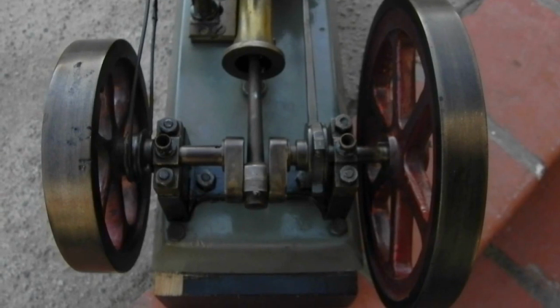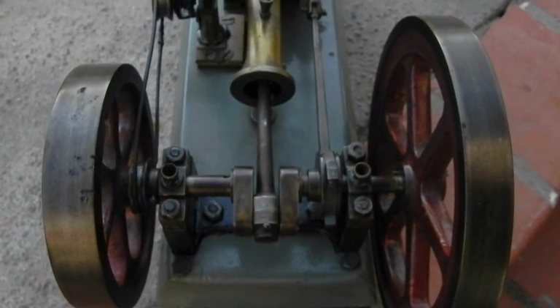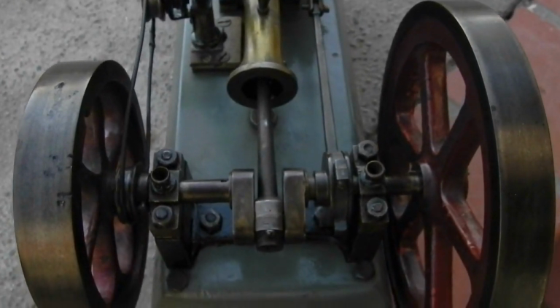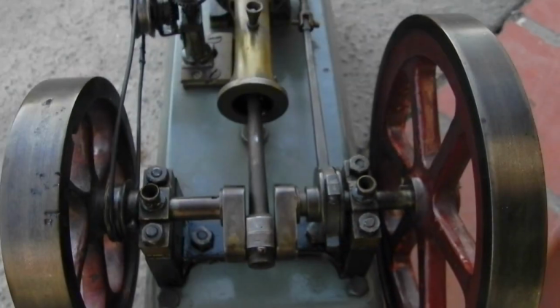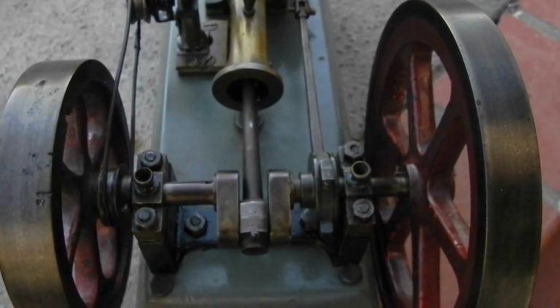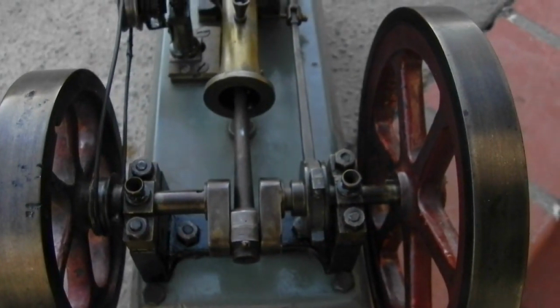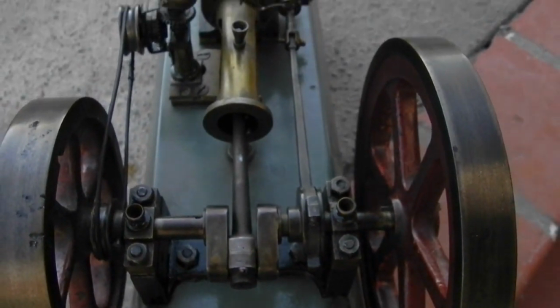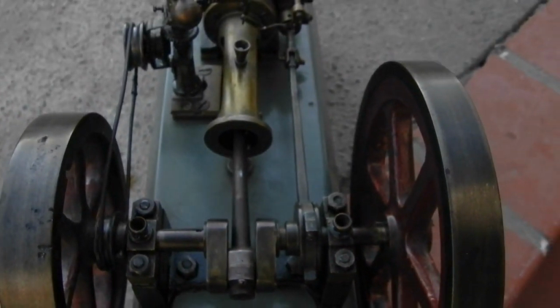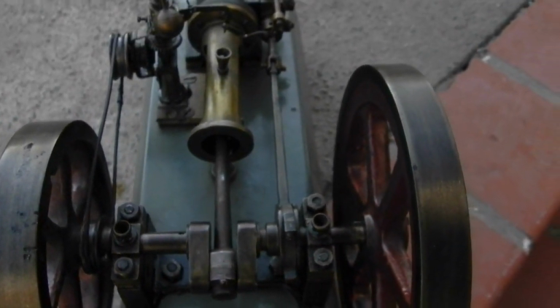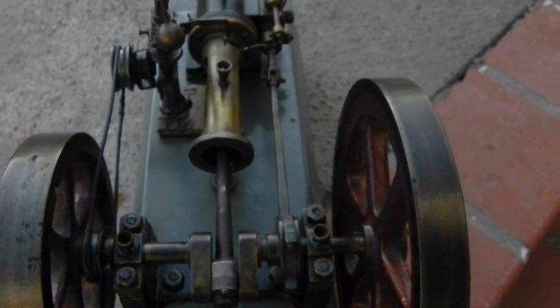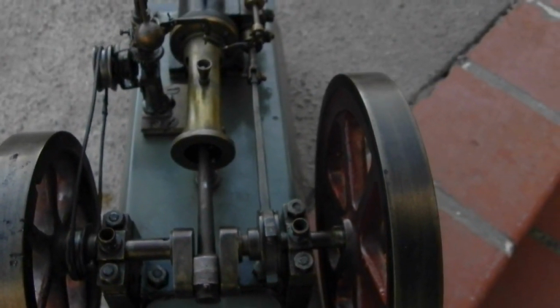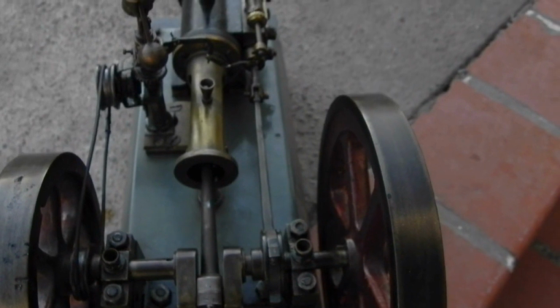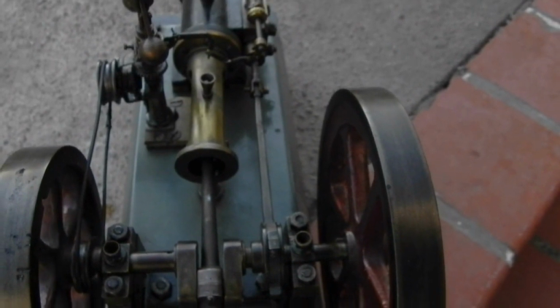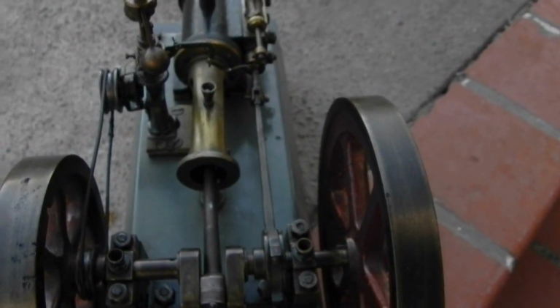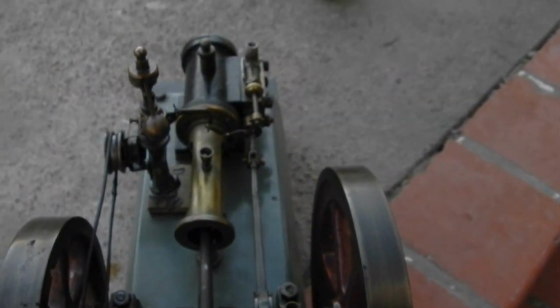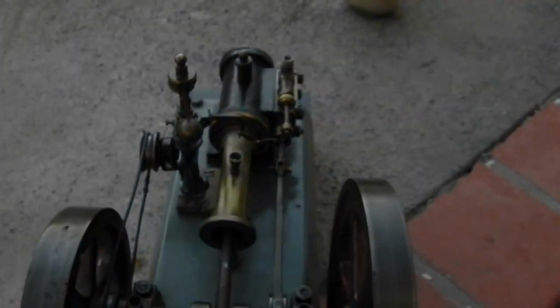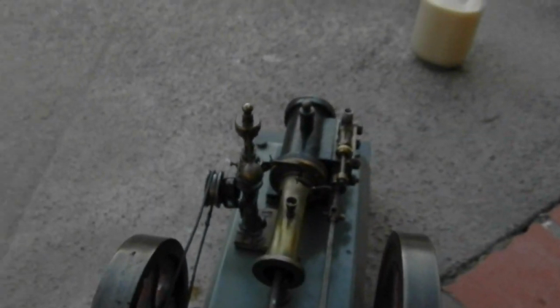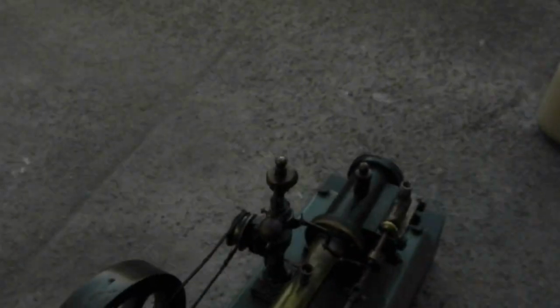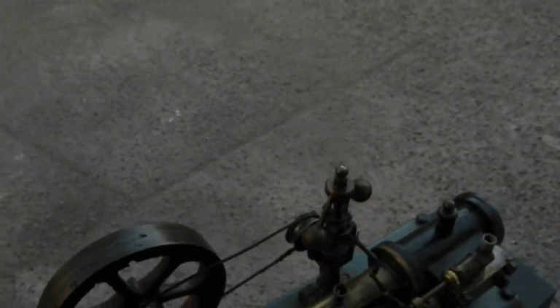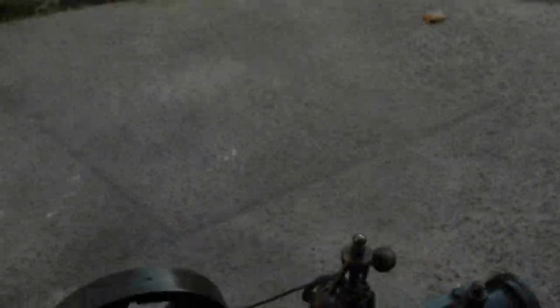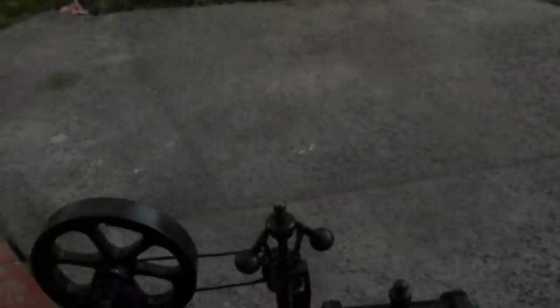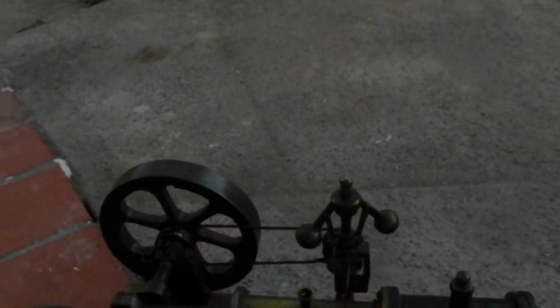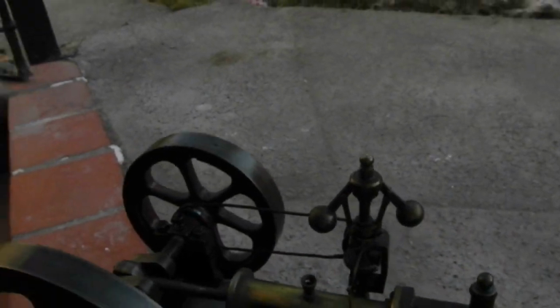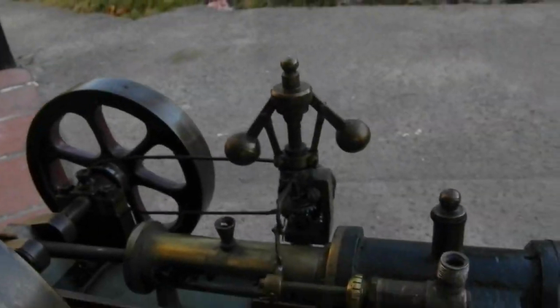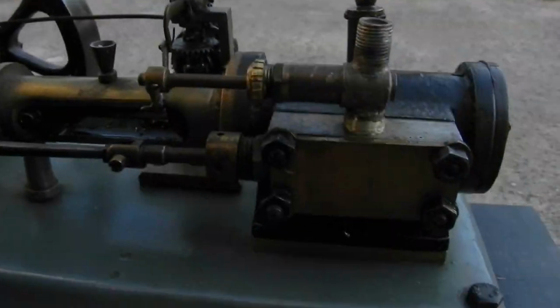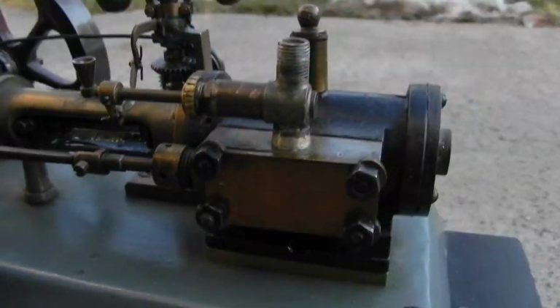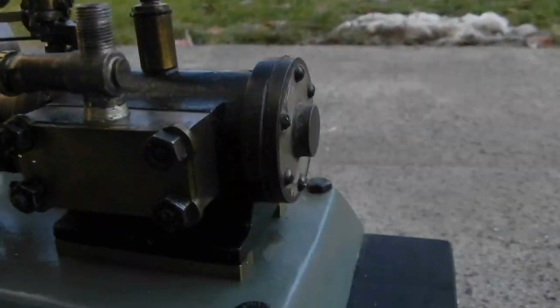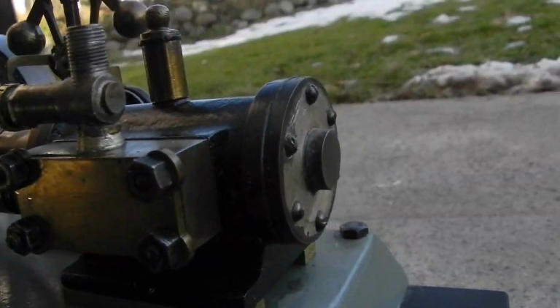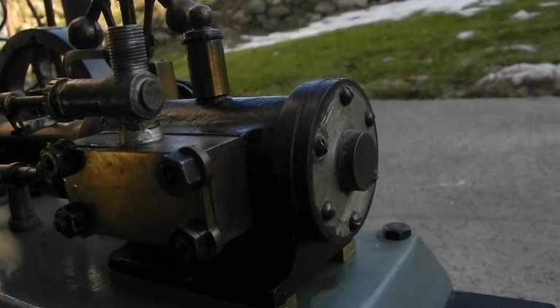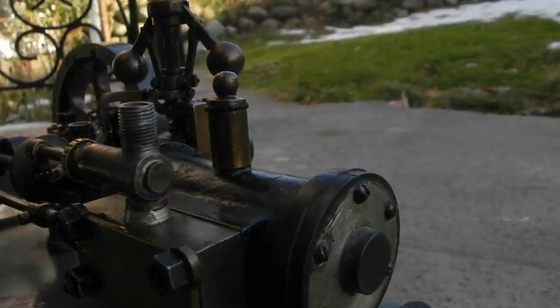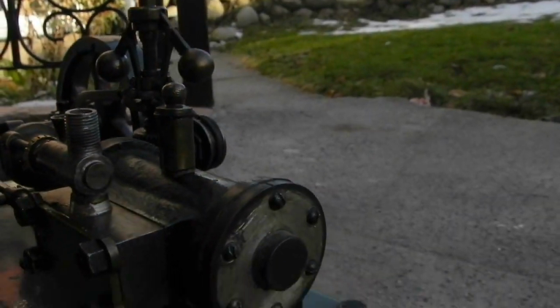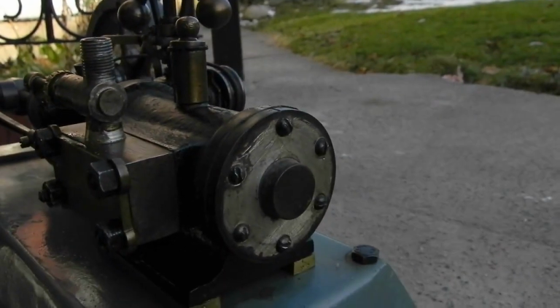Very impressively made, but it will need a lot of fine tuning. I think it's mostly been a display model for a long time, so we'll get working on it and do some research on the bolts and that kind of thing.